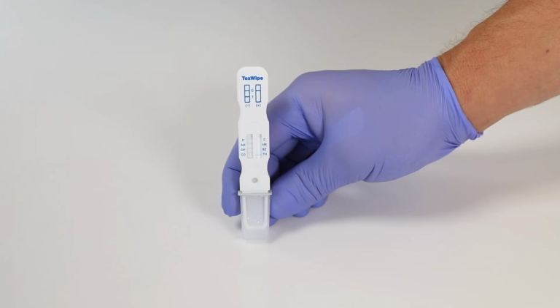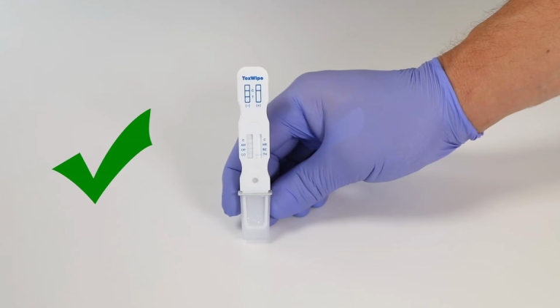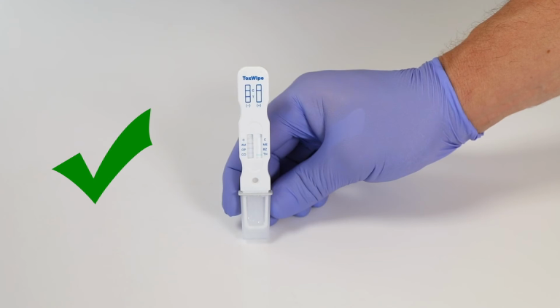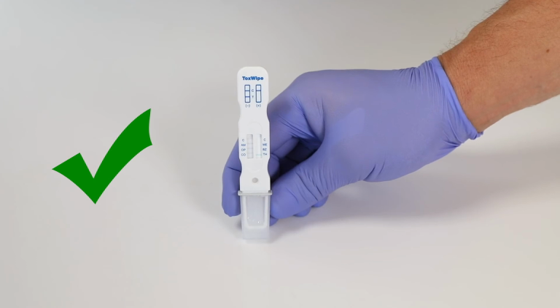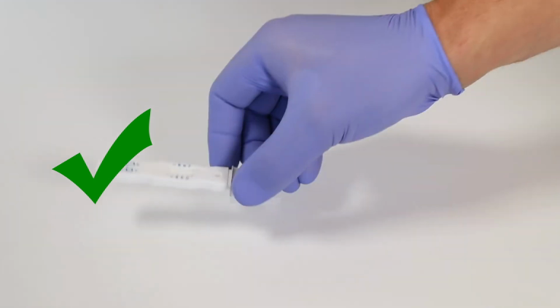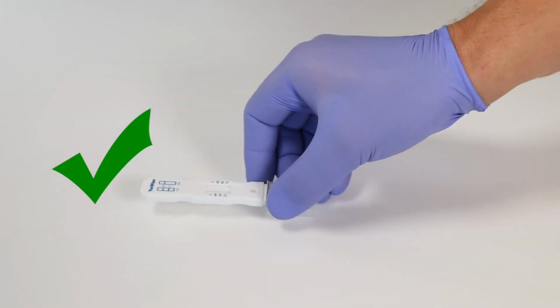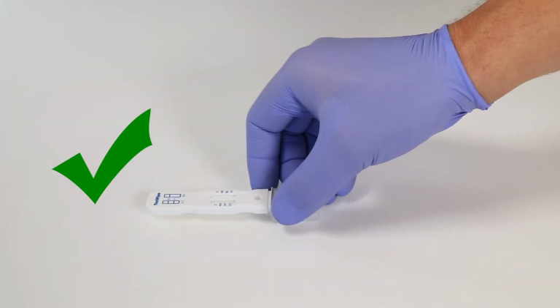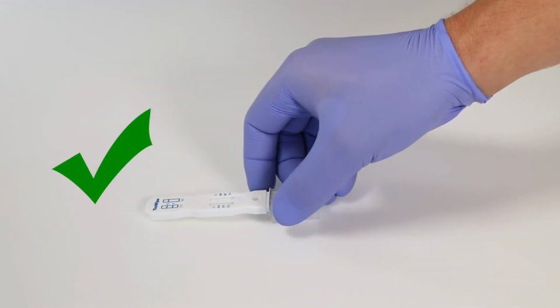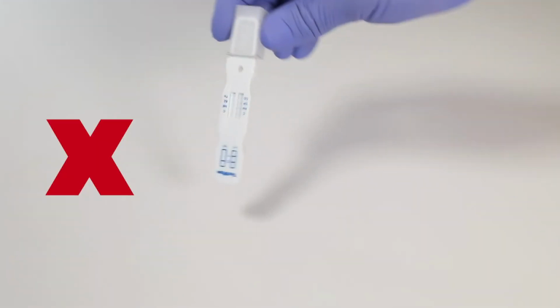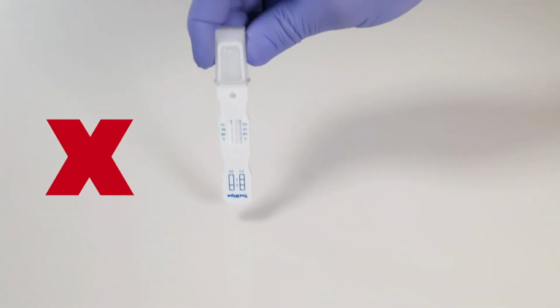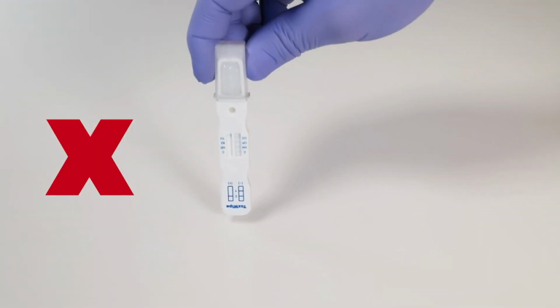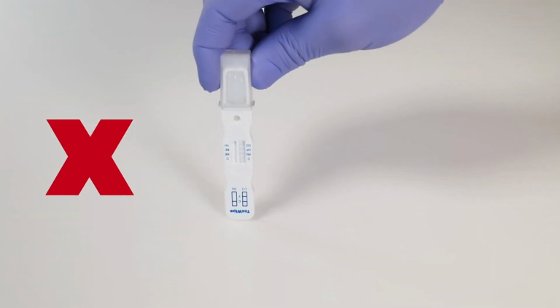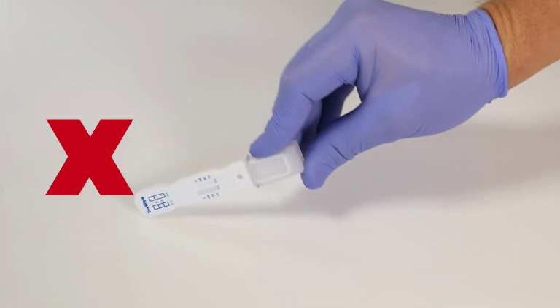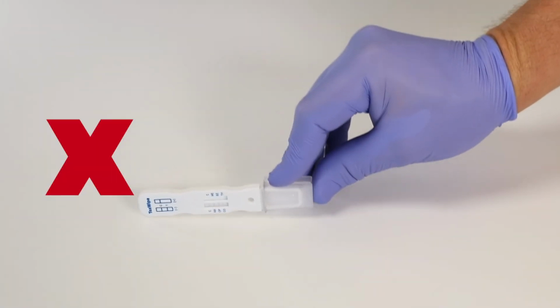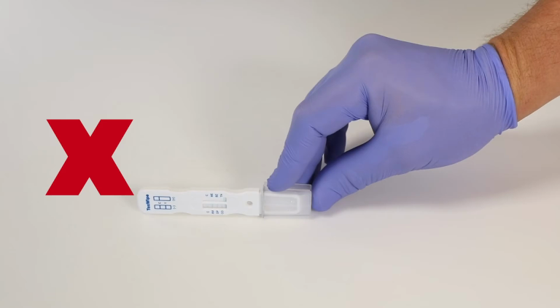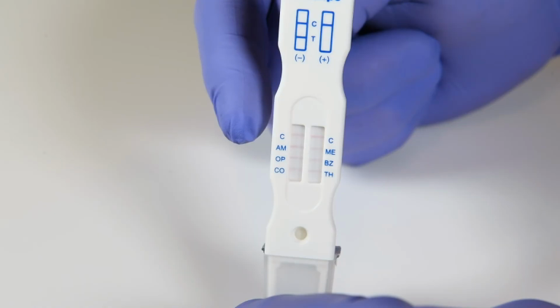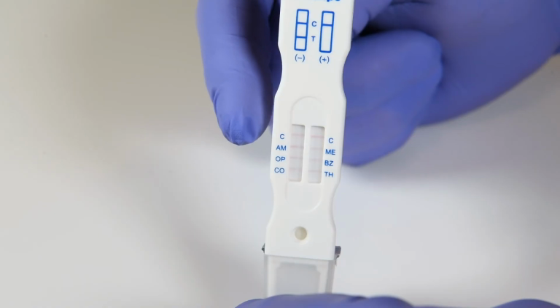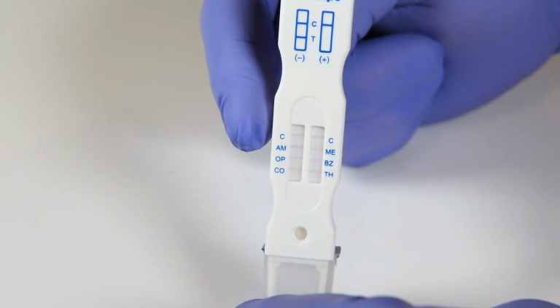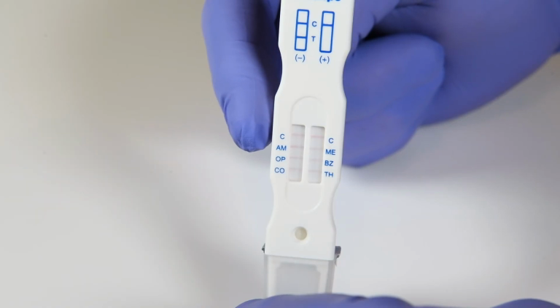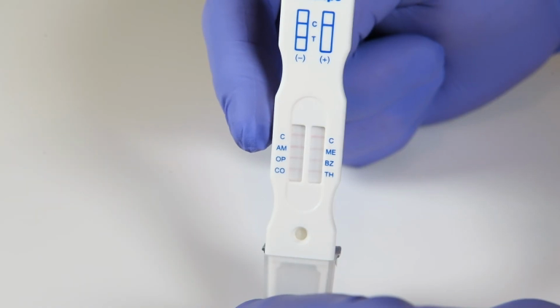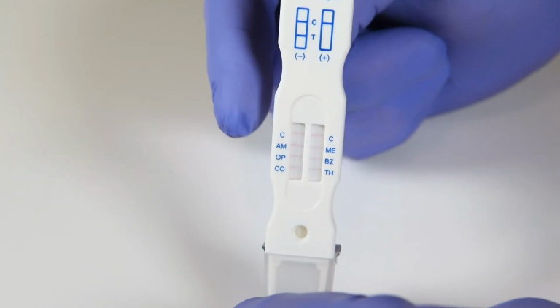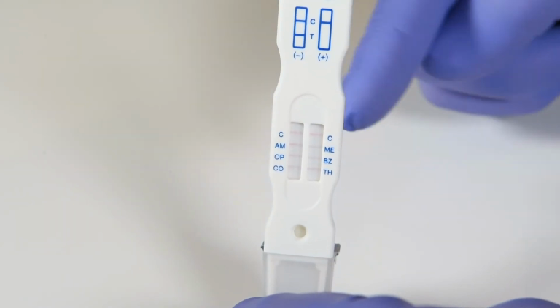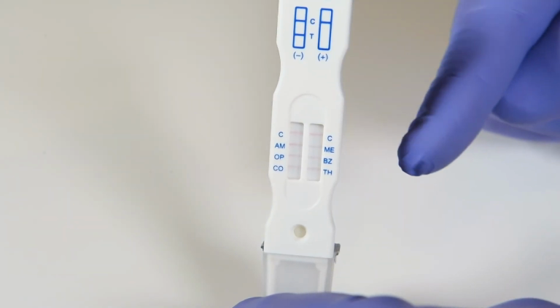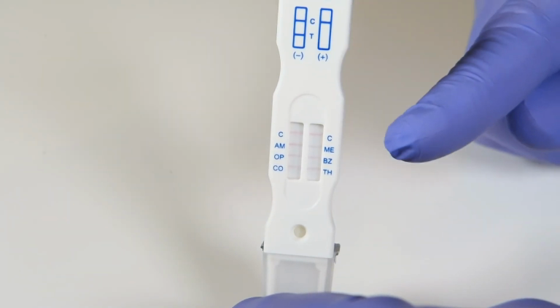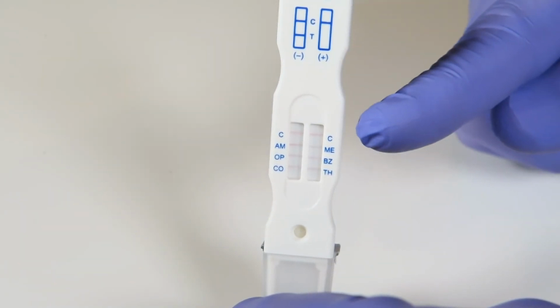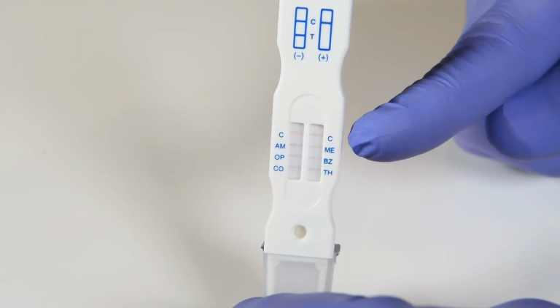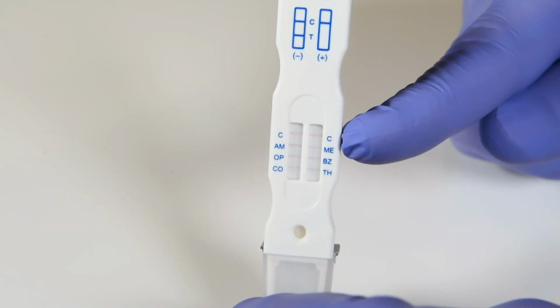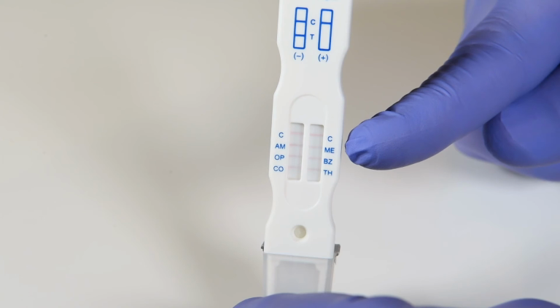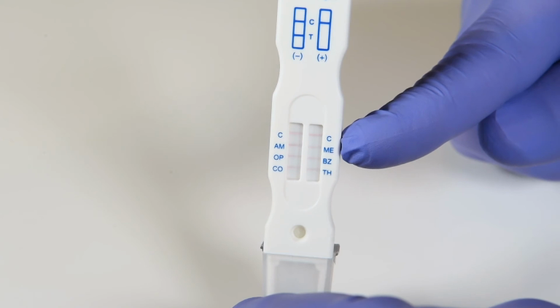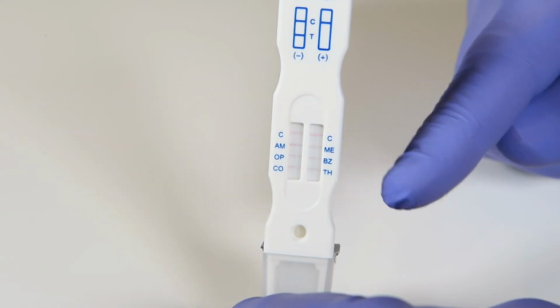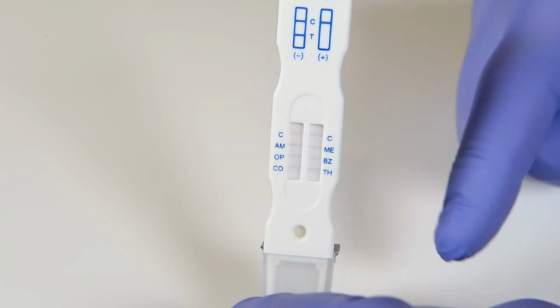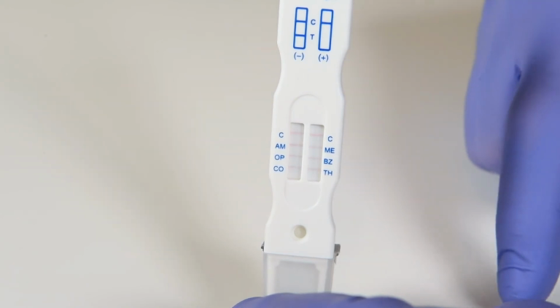Hold the device upright or lying down, but do not place it upside down or on its side. Make sure the test is valid by reading the C line first. Only read results if the C line appears.